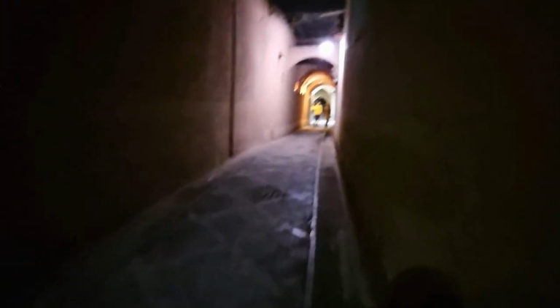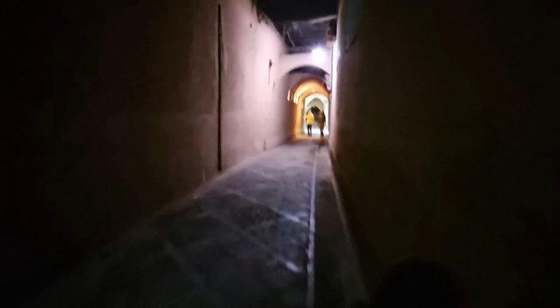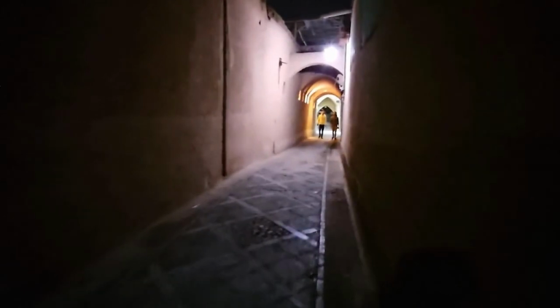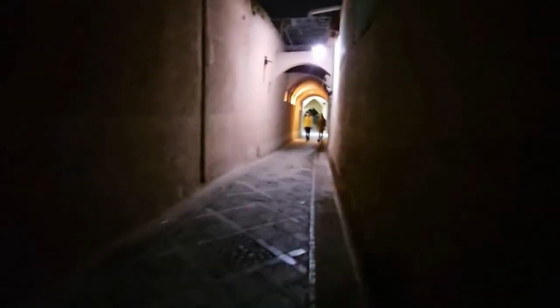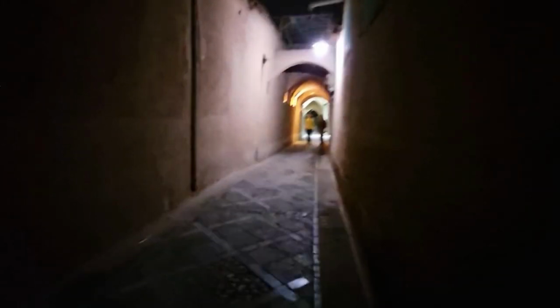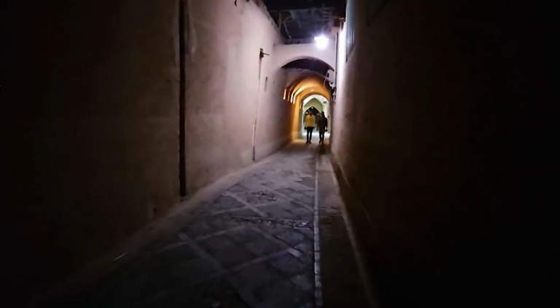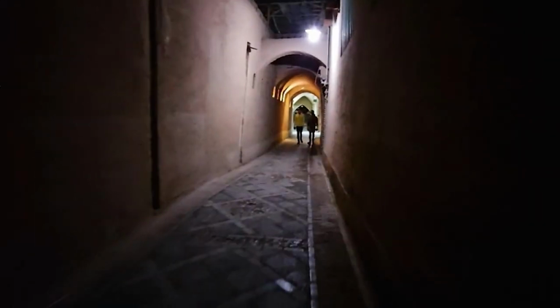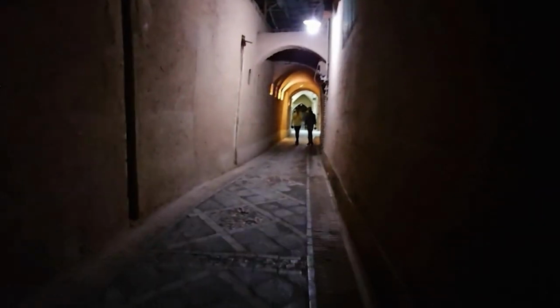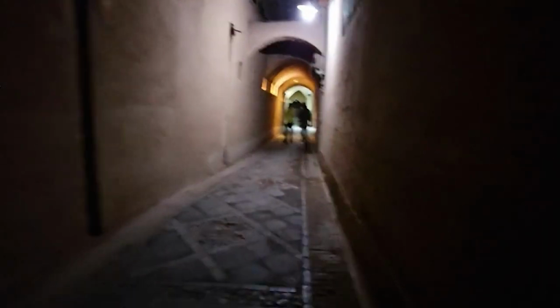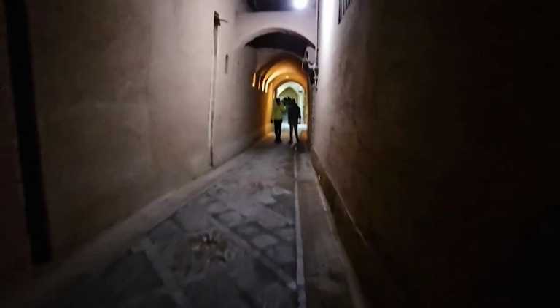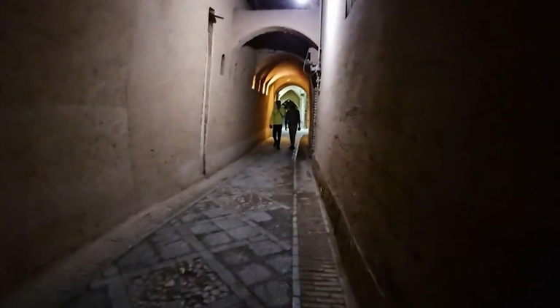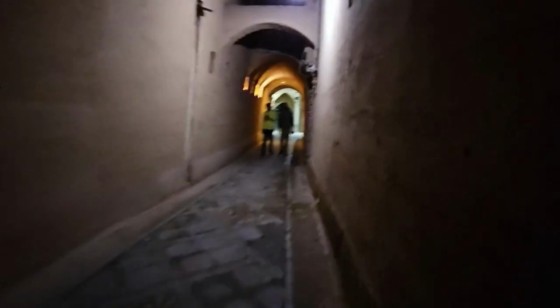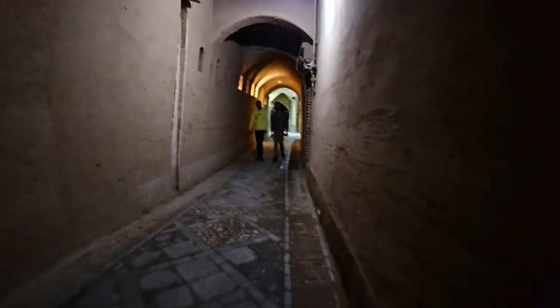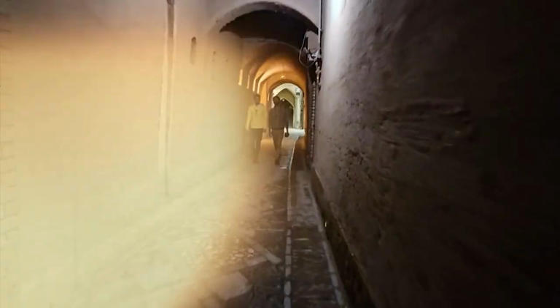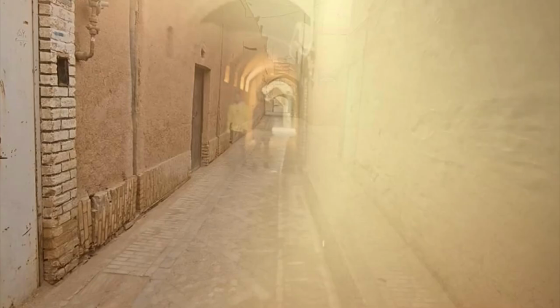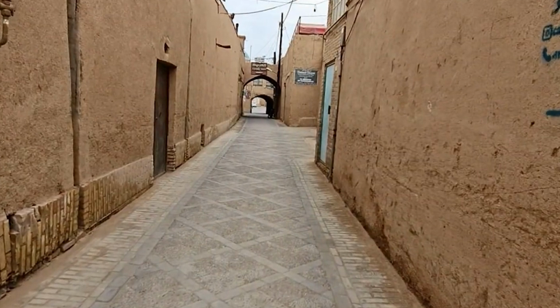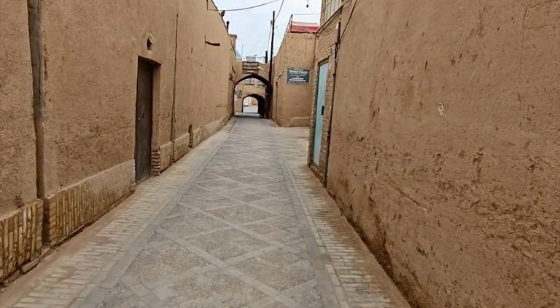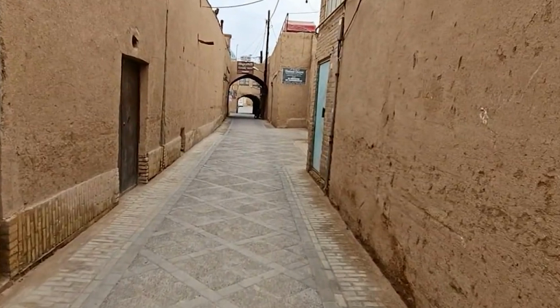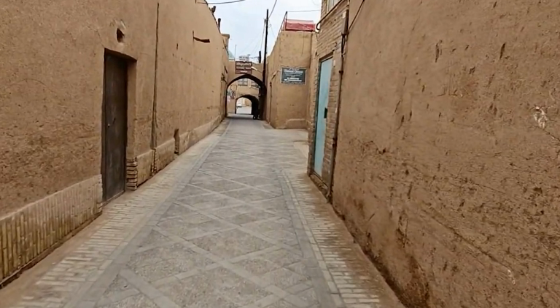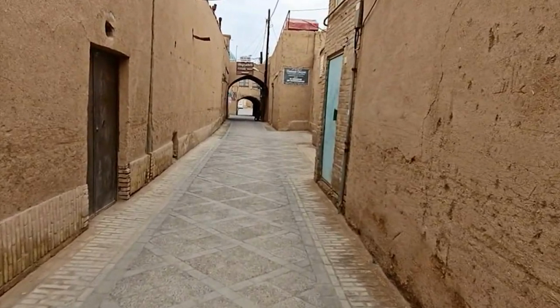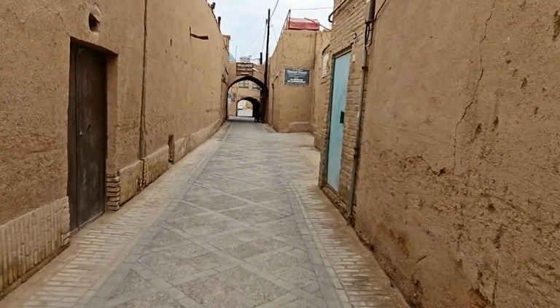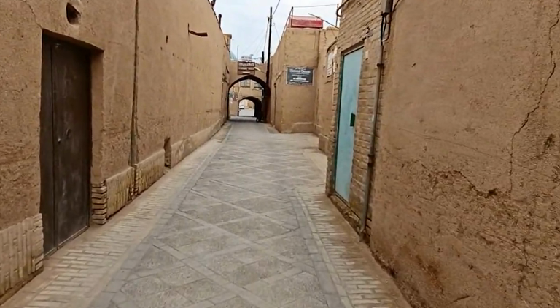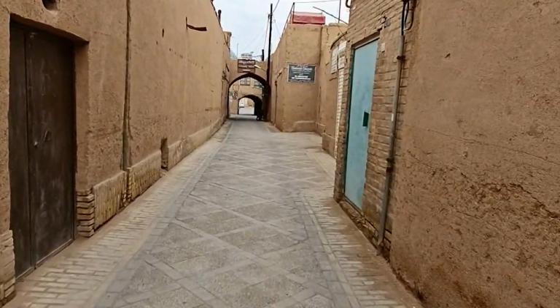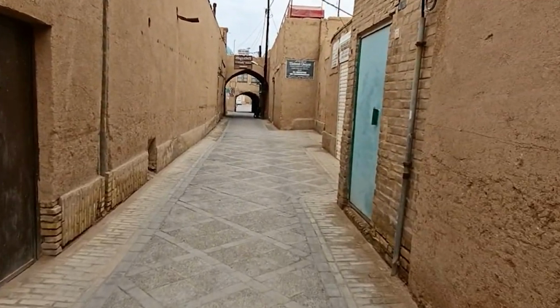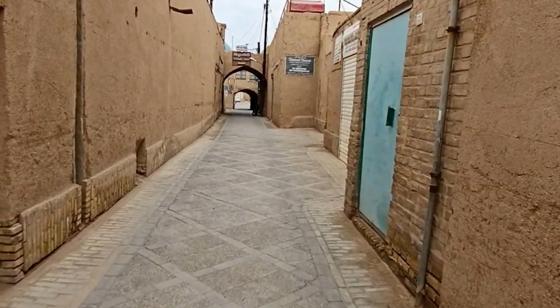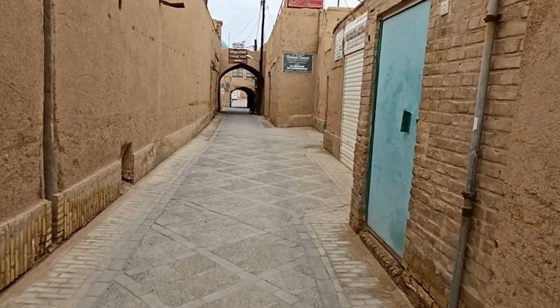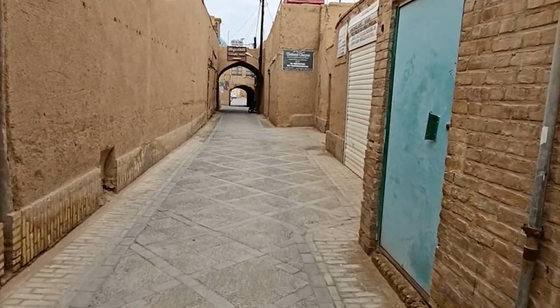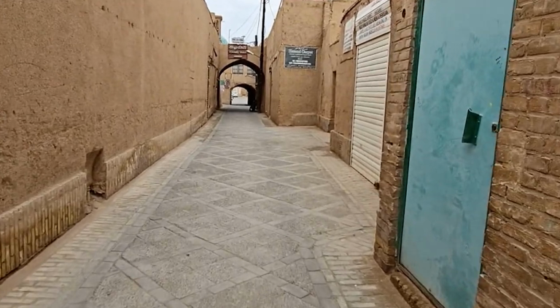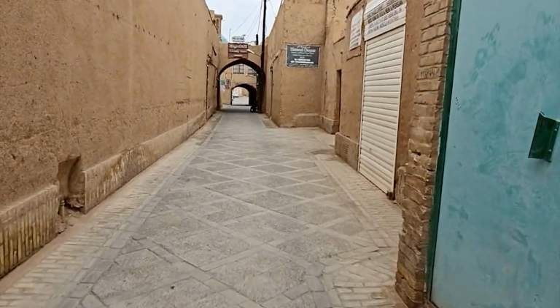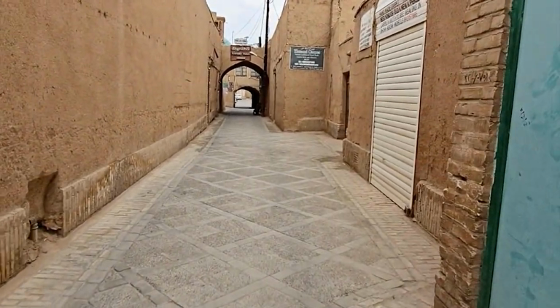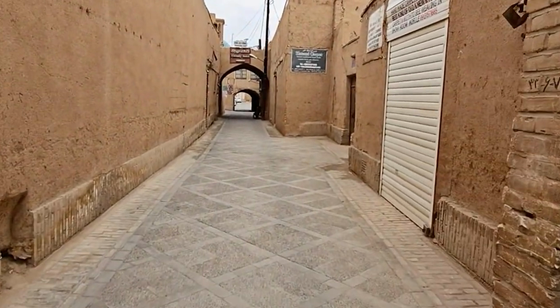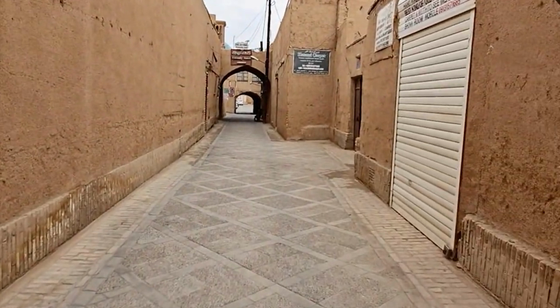Now we are venturing into the intricate alleyways threading through Yazd. Can you feel the whispers of the past in these mud brick walls? These narrow lanes date back hundreds of years and reflect the city's age-old layout.